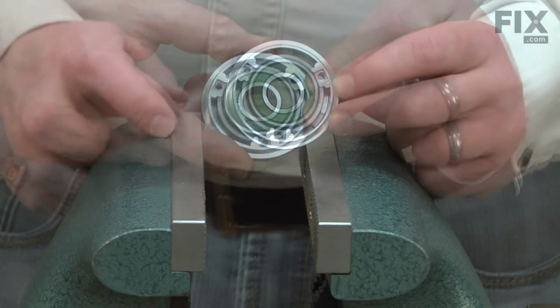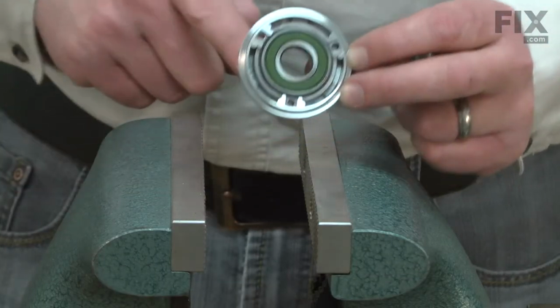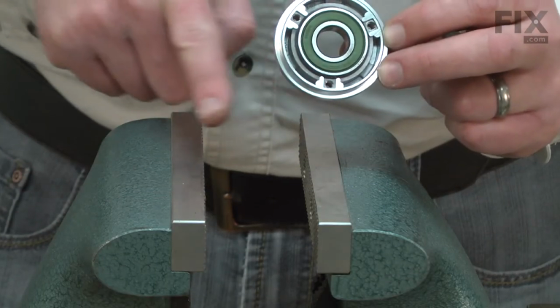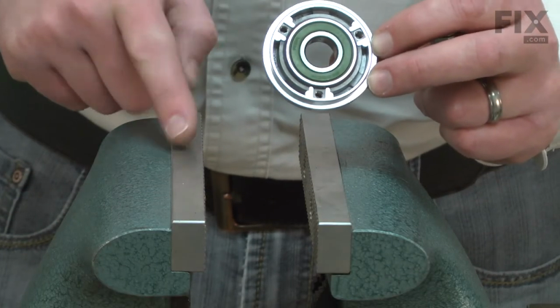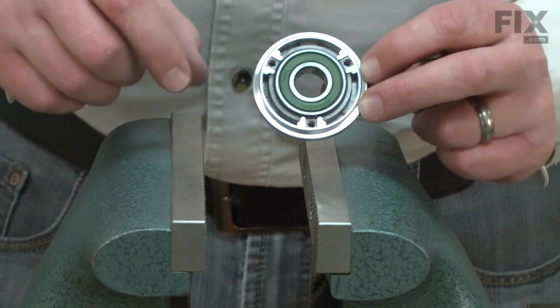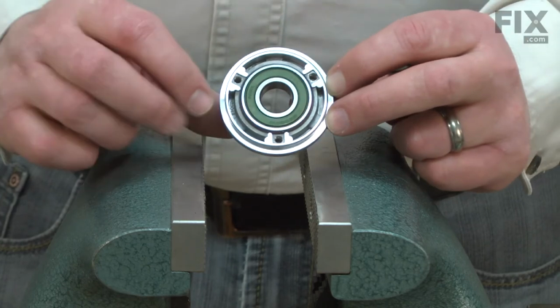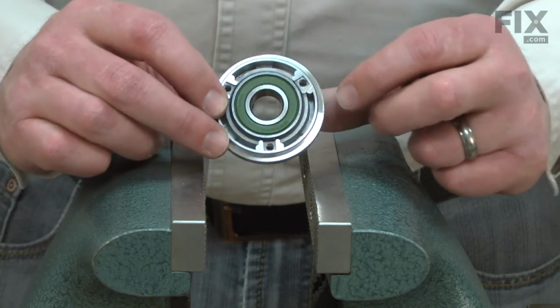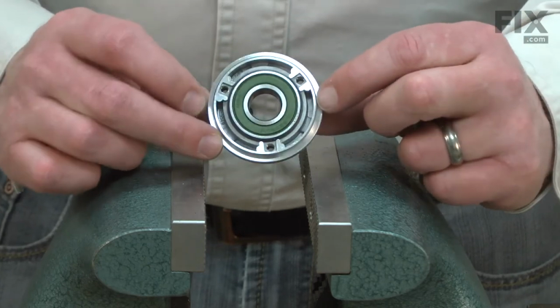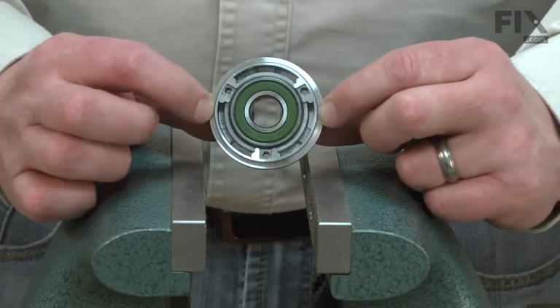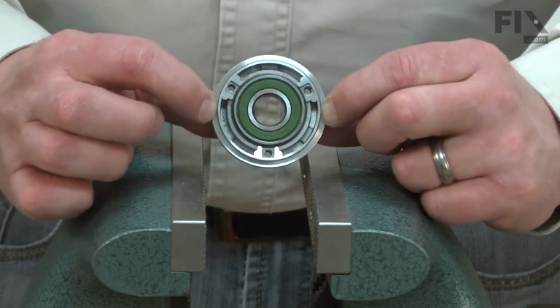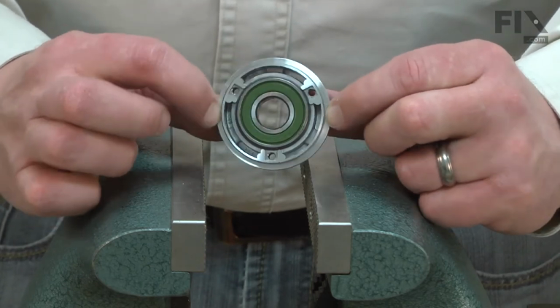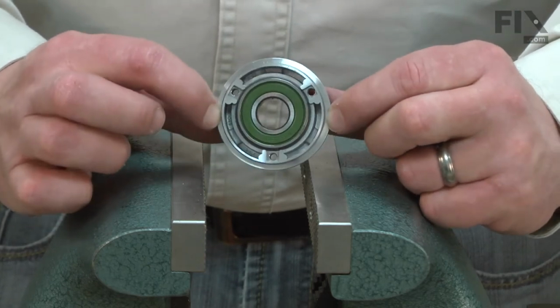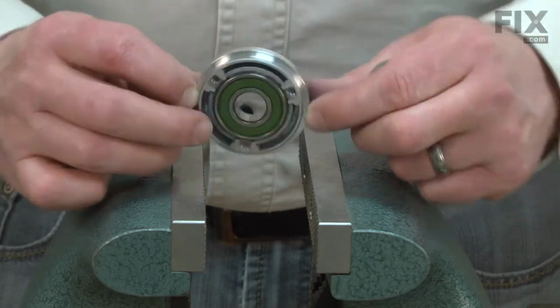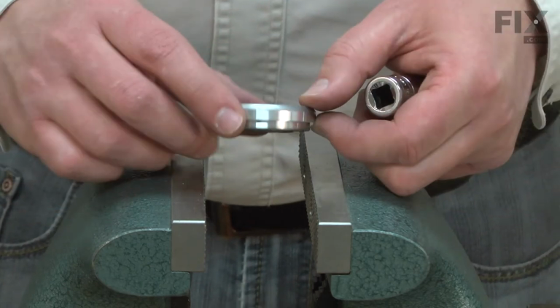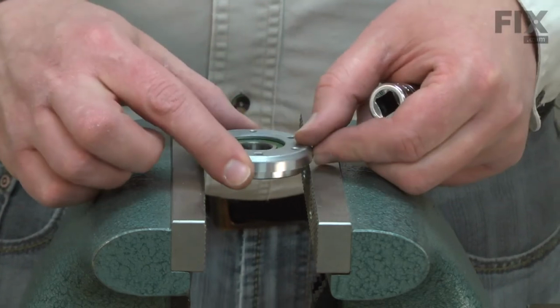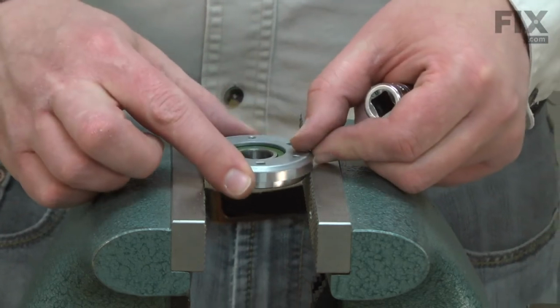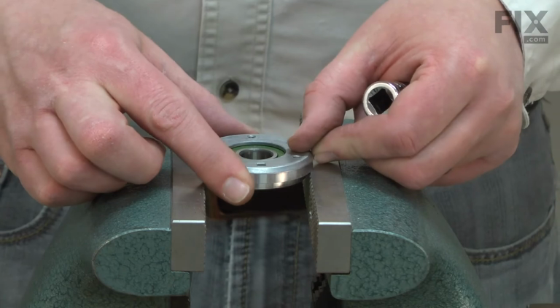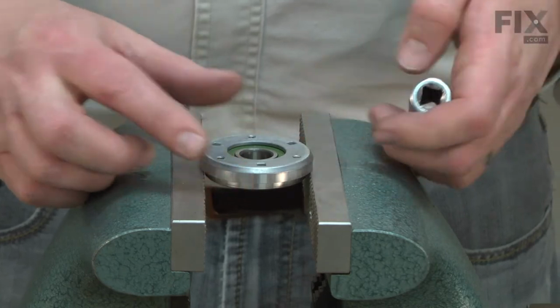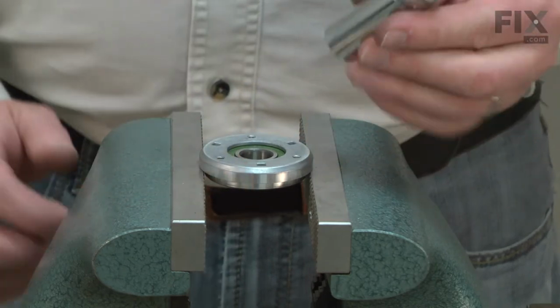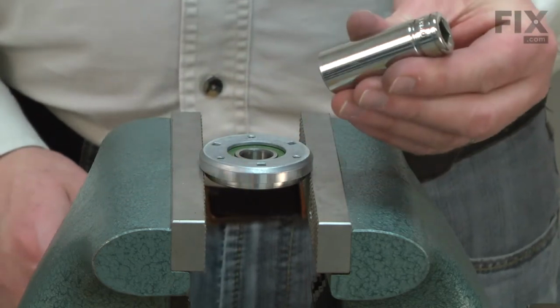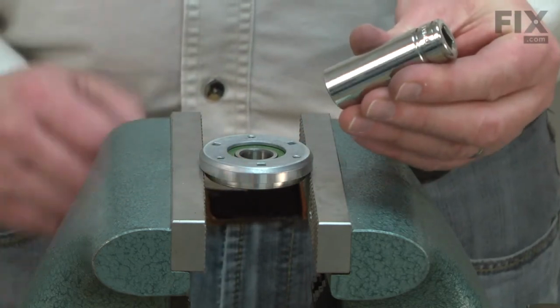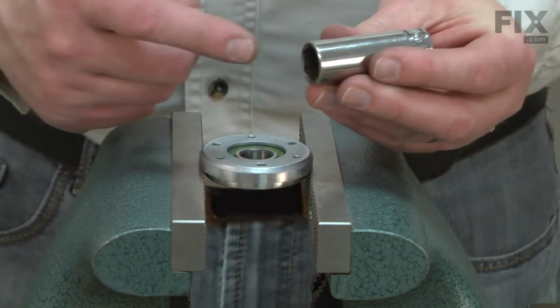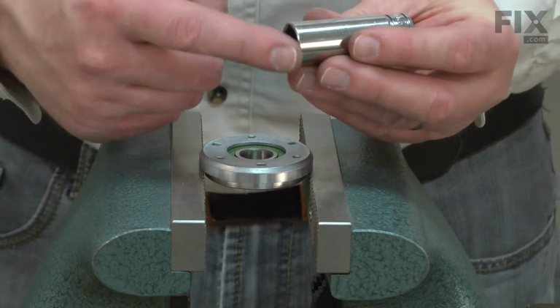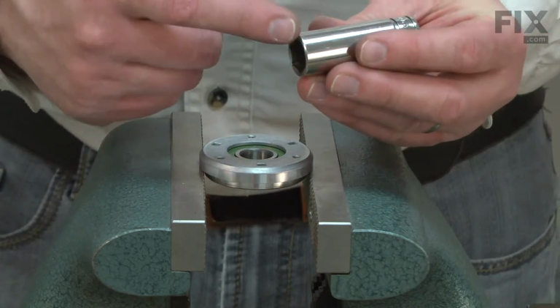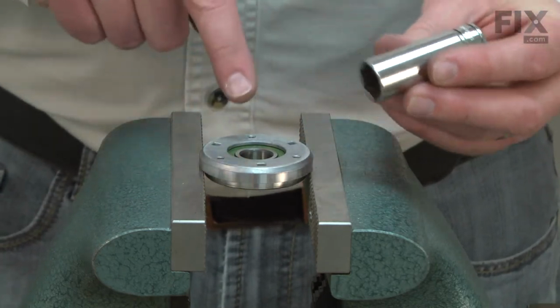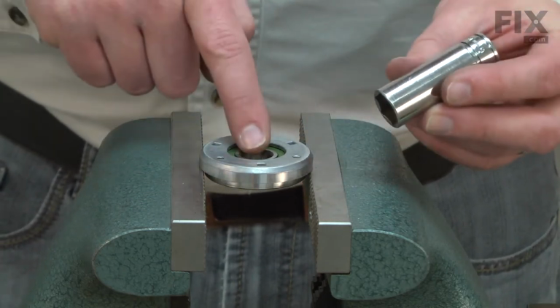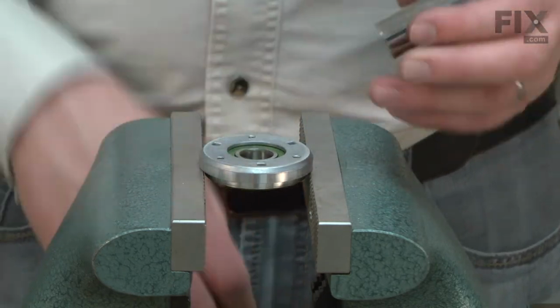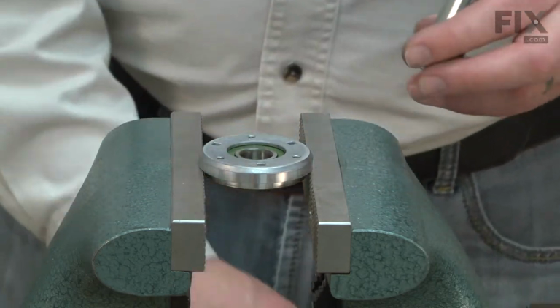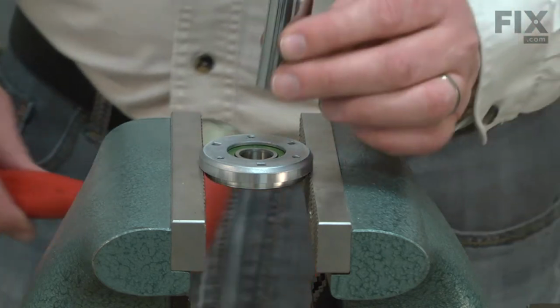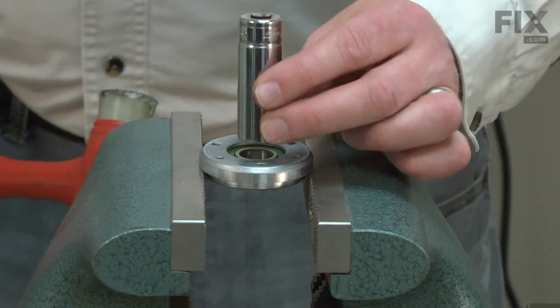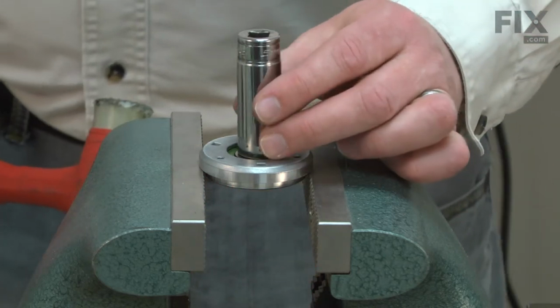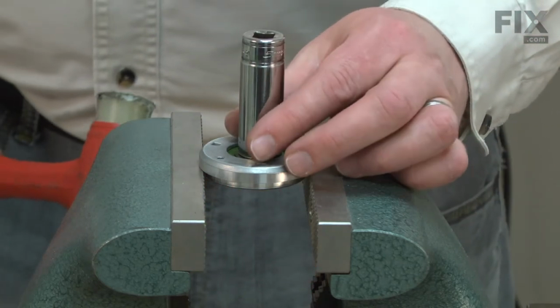I've adjusted the jaws on my vise so that they'll fit on the lip on the outside of the box. Then I'll use a socket that has a diameter the same as the inner race of the bearing to tap it out of the box.